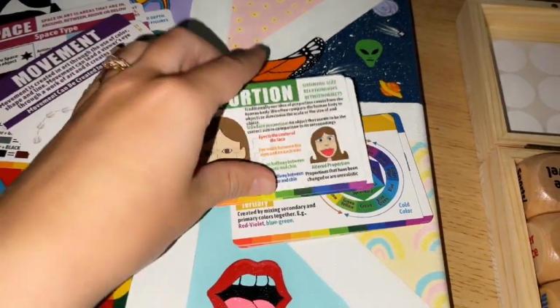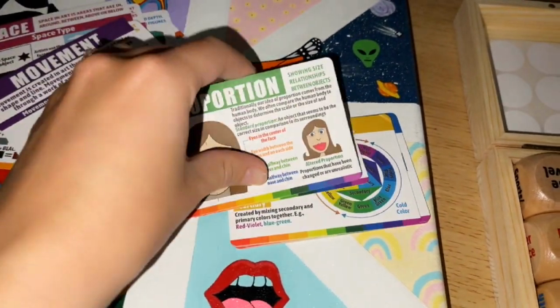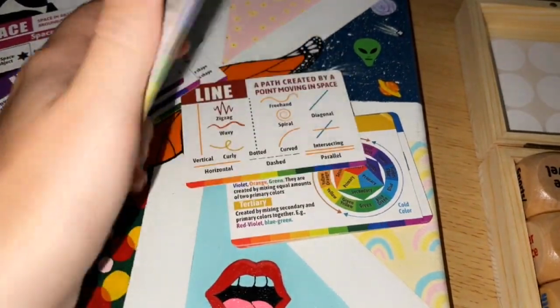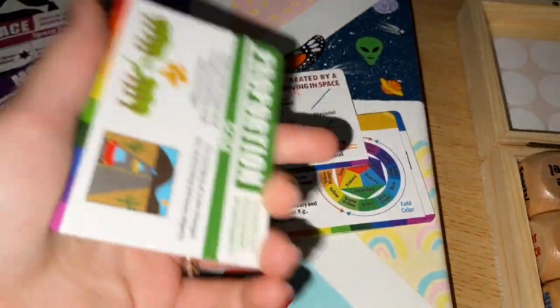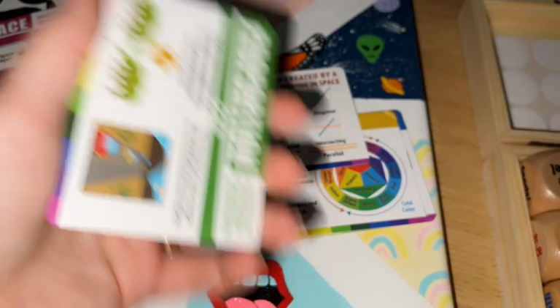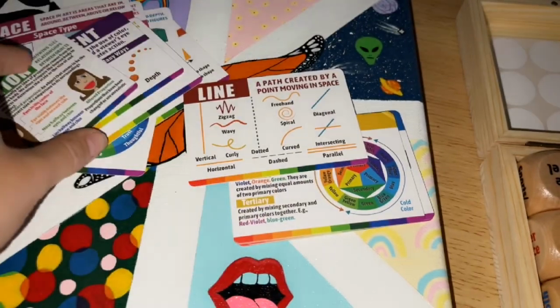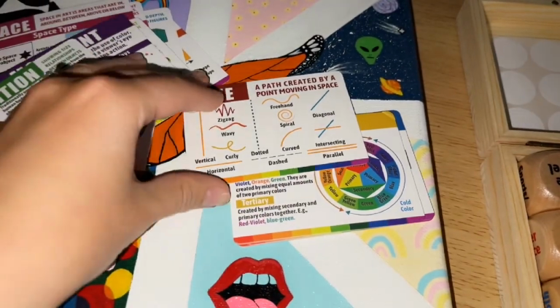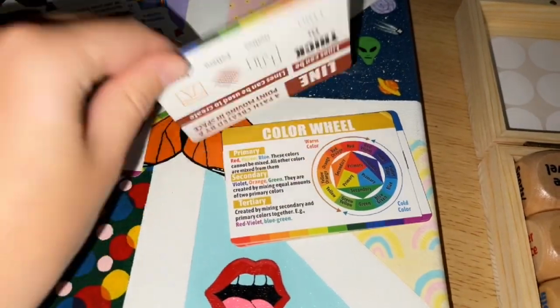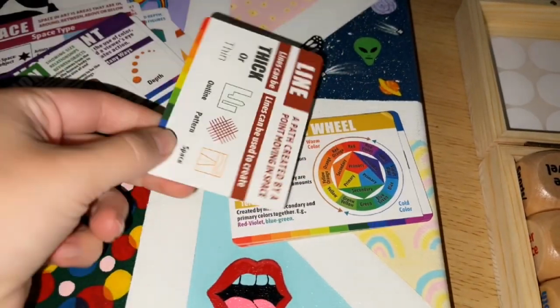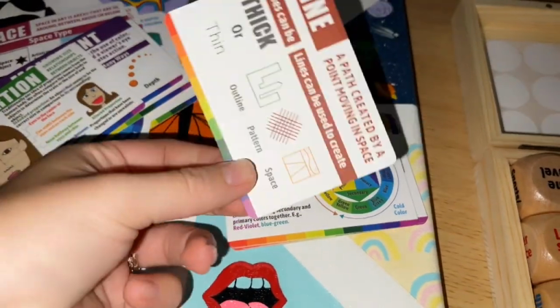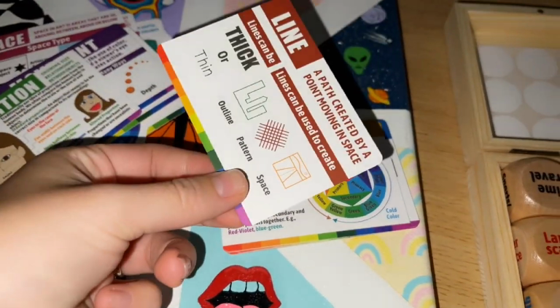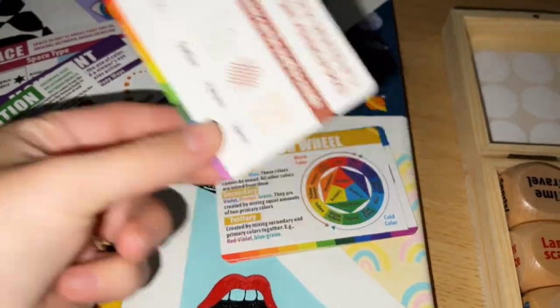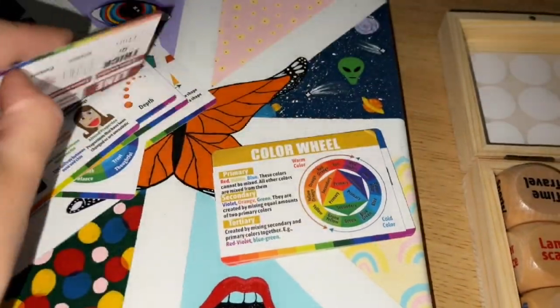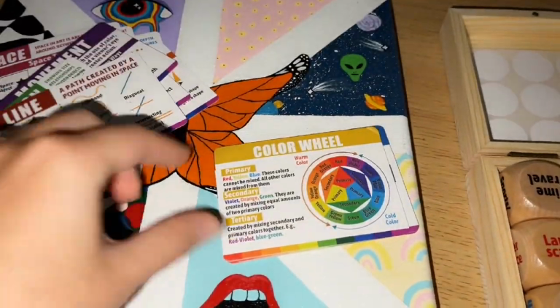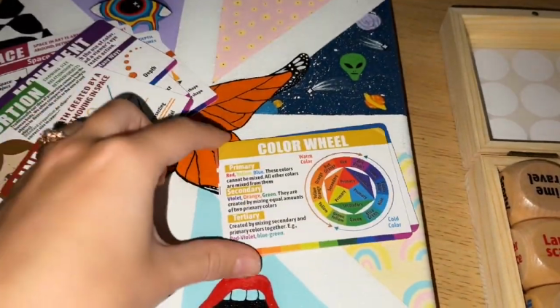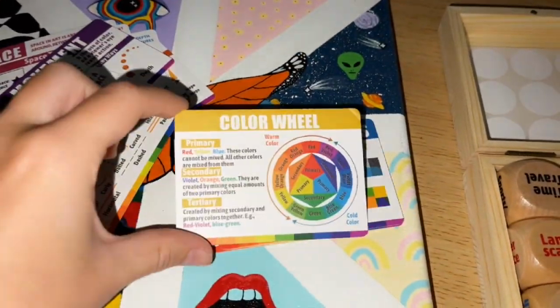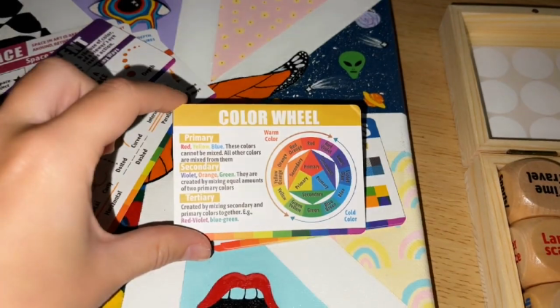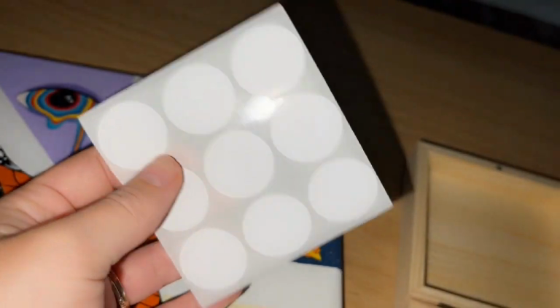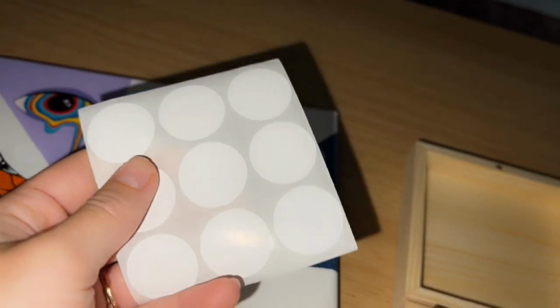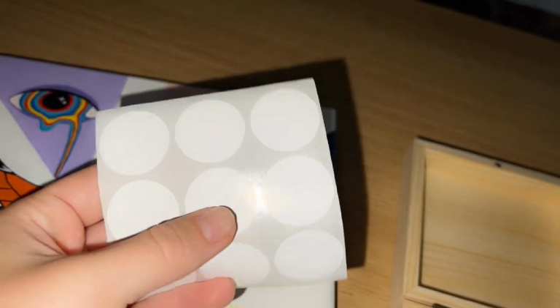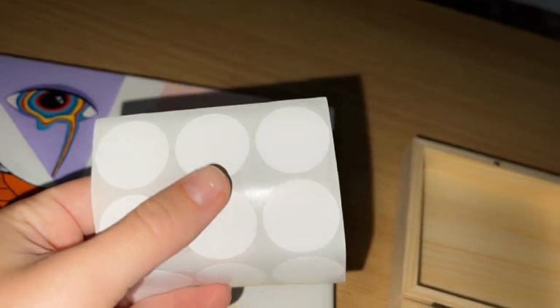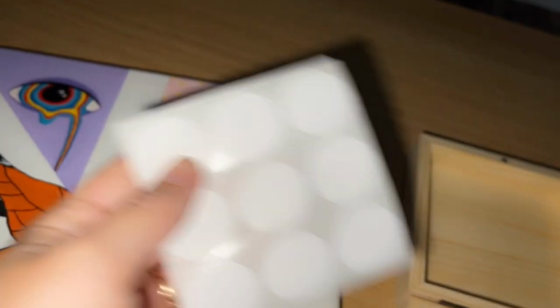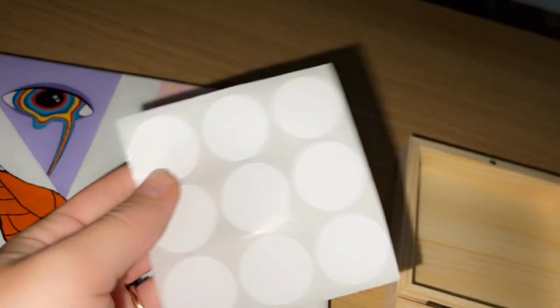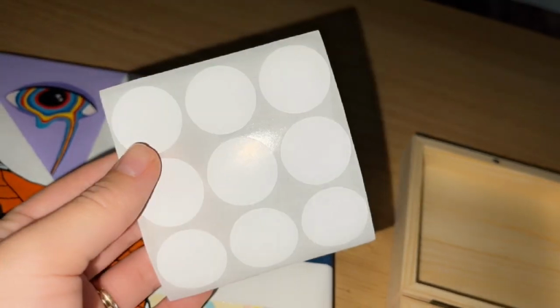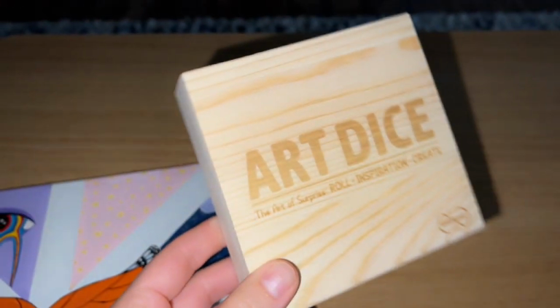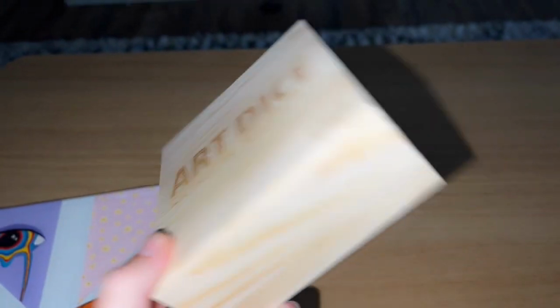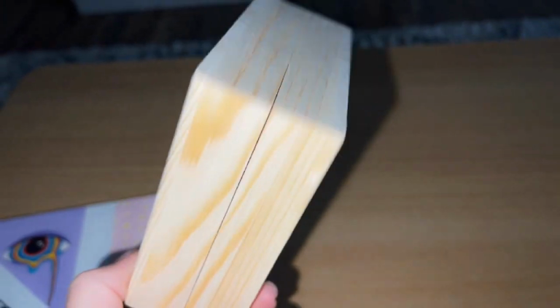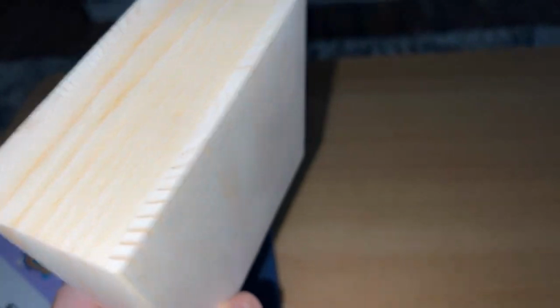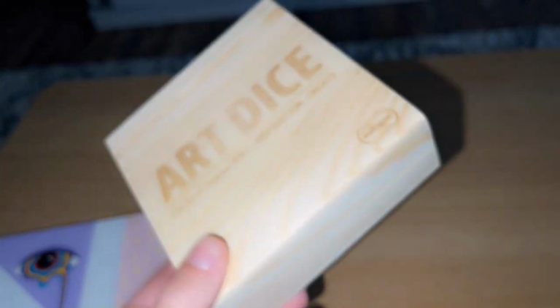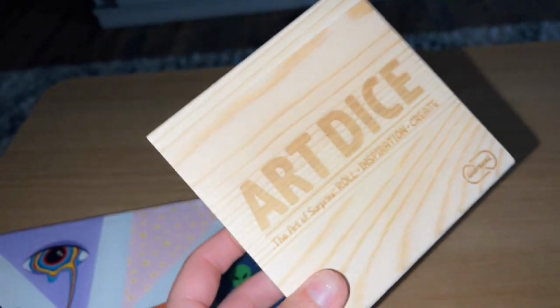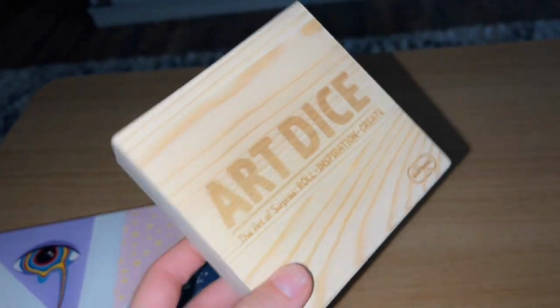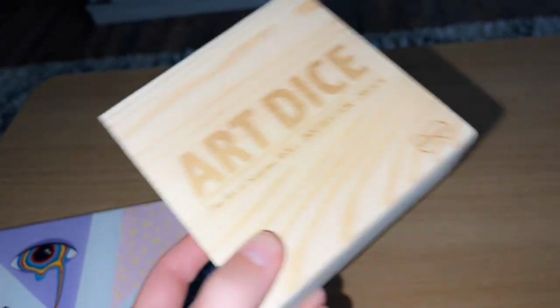There's so much information that's so helpful for artists. It can also help you figure out what your style really is. Here's another color wheel, and they give you these extra stickers to kind of make your own color wheel, which is nice.